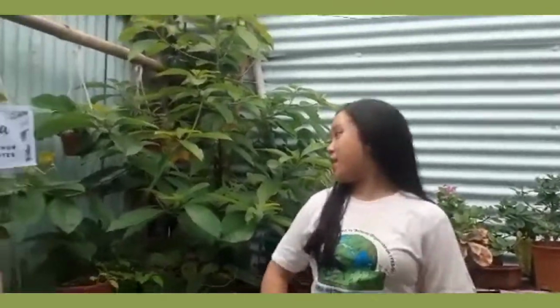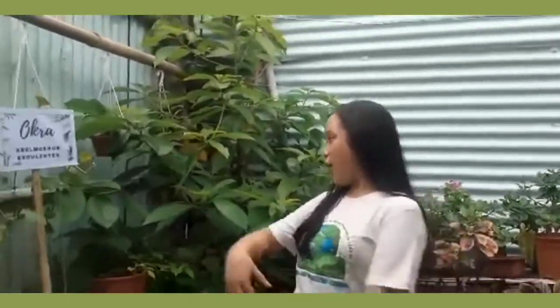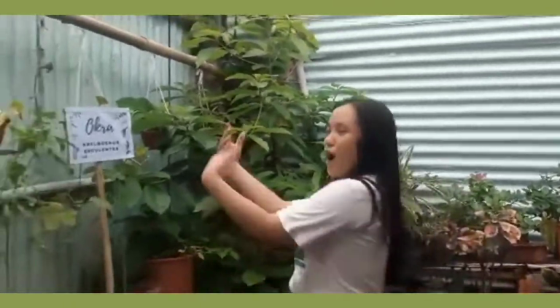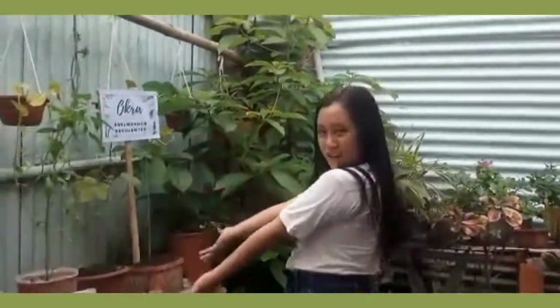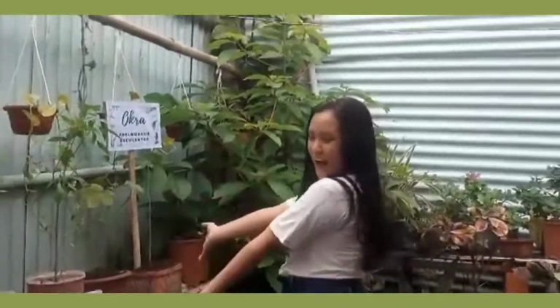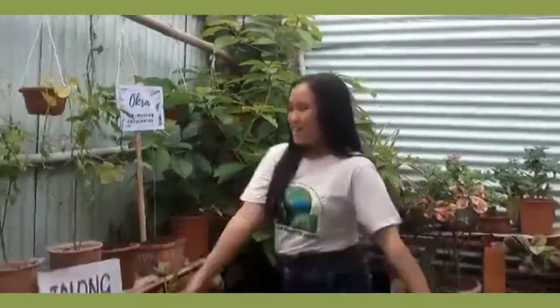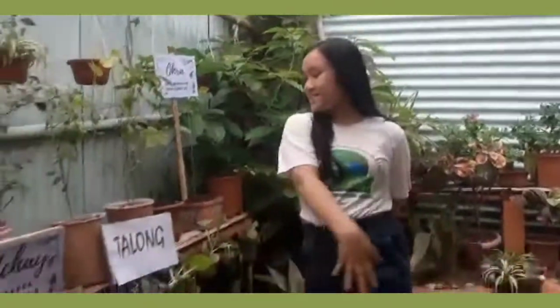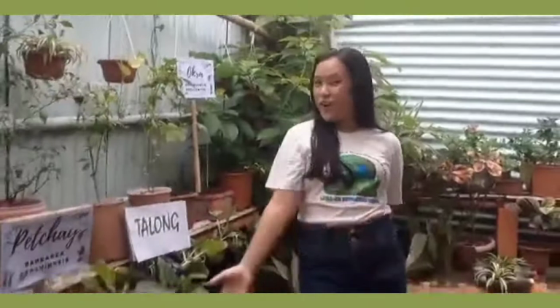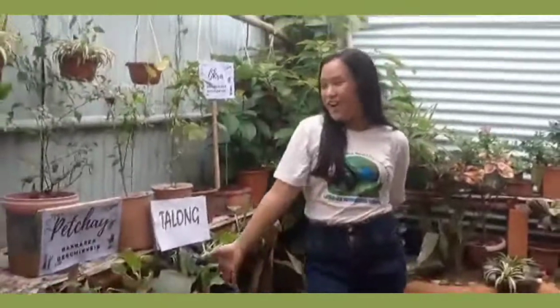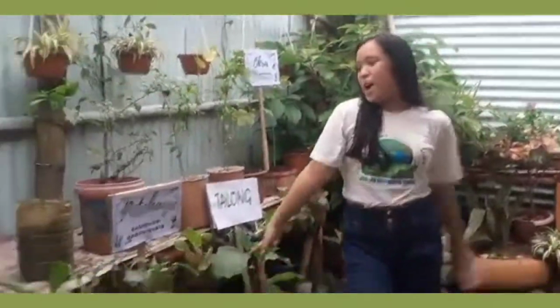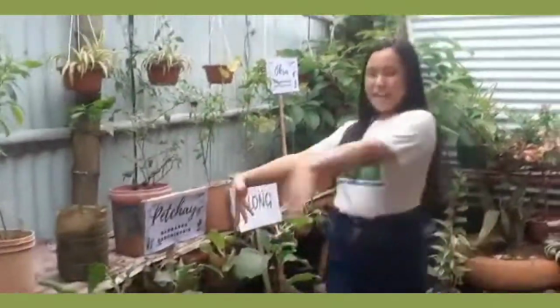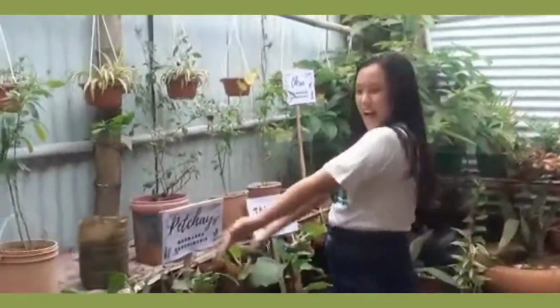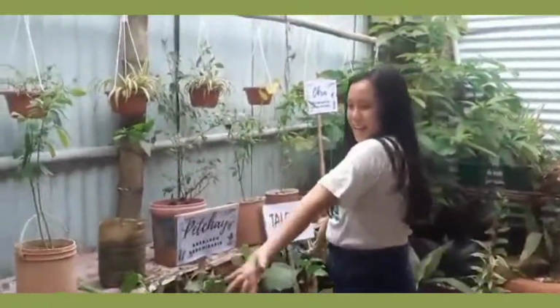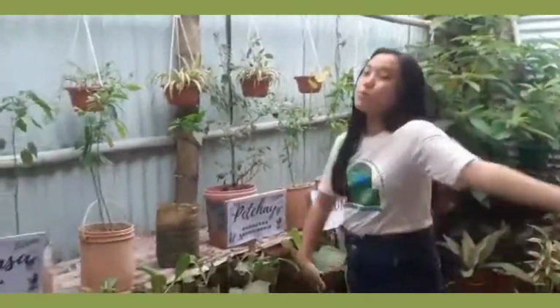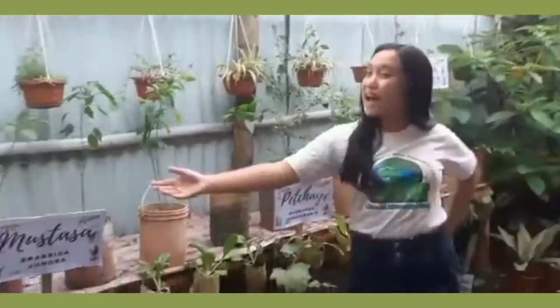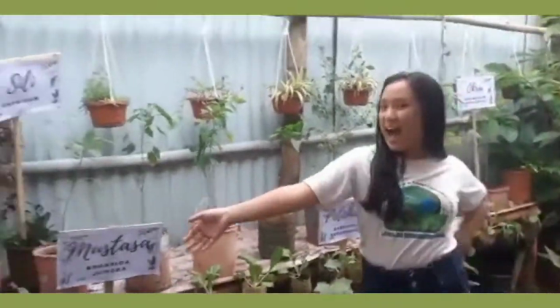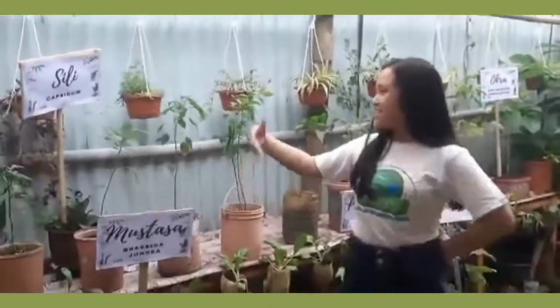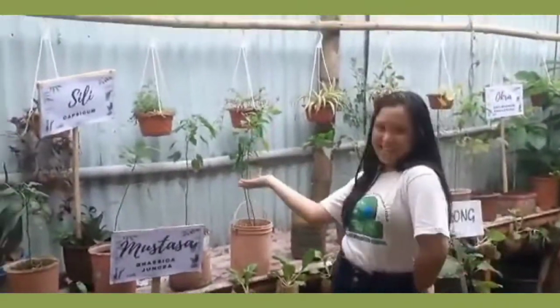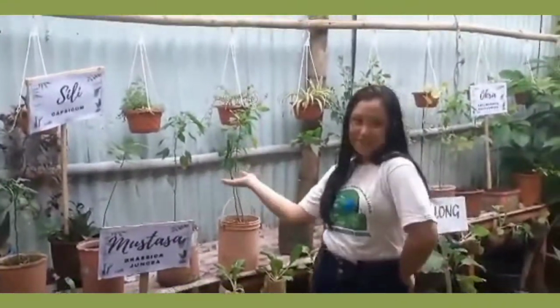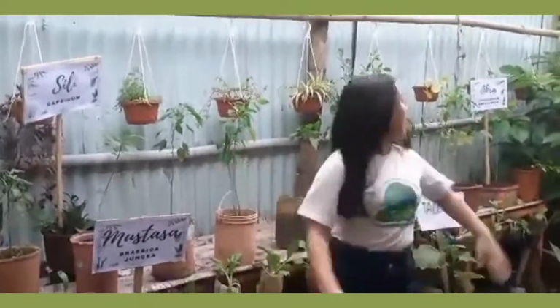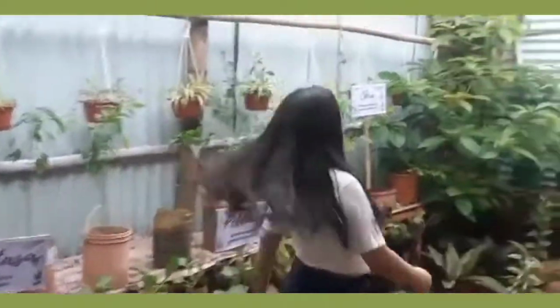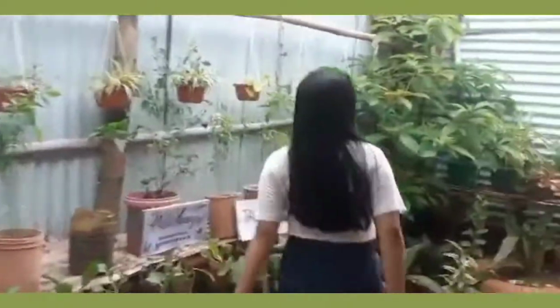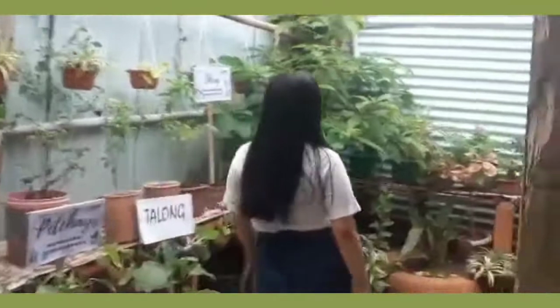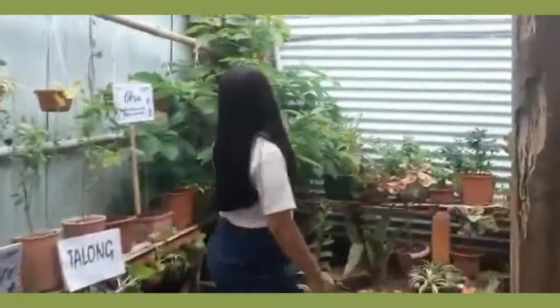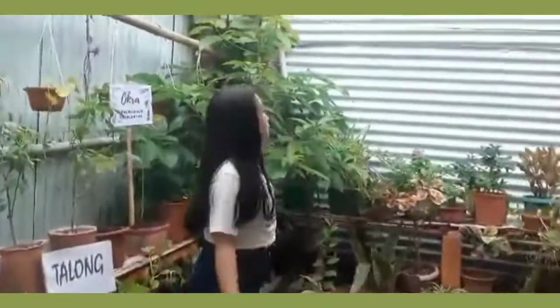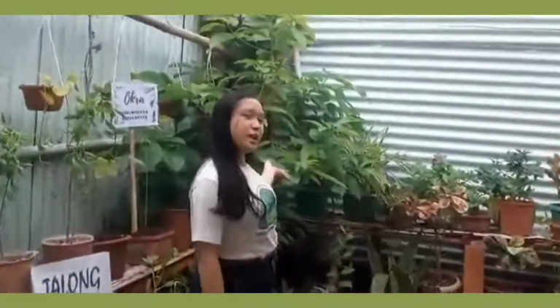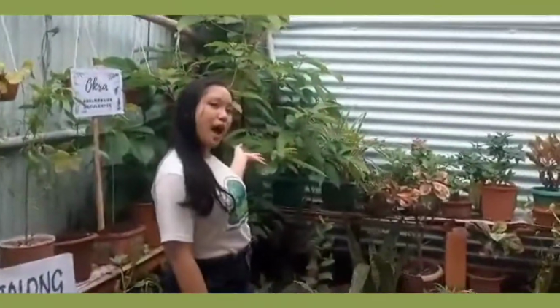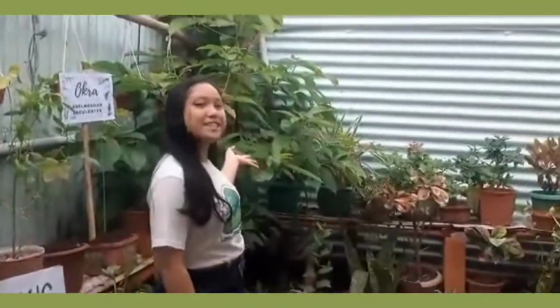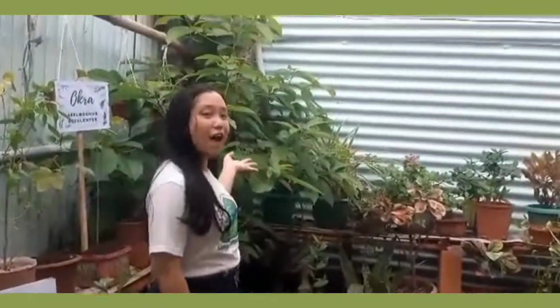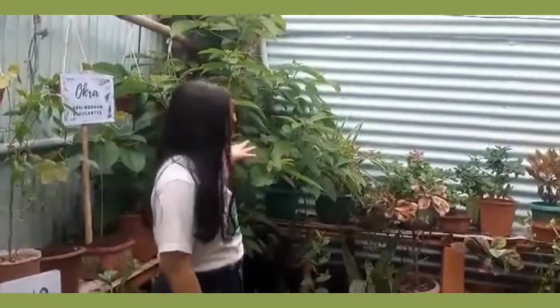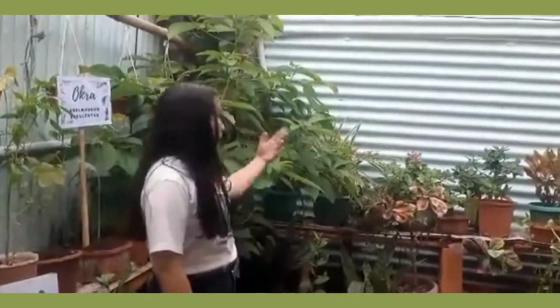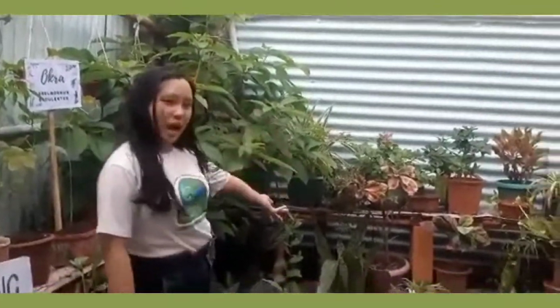Meron akong okra, talong, pechay, mustasa, at silik. Ngayon, meron tayong puno ng mga alukano at bayabas.